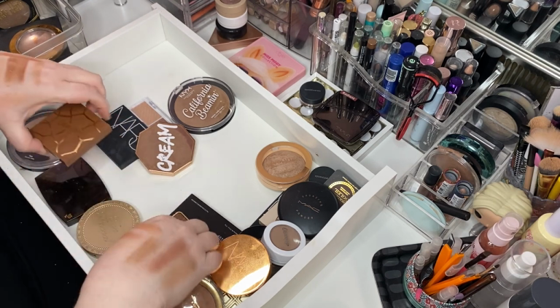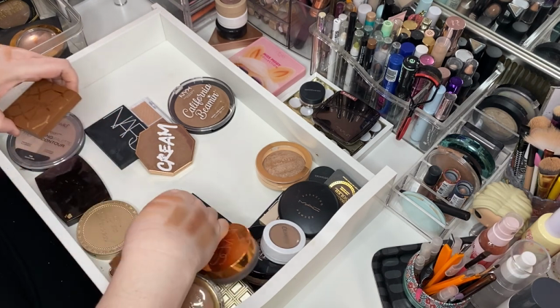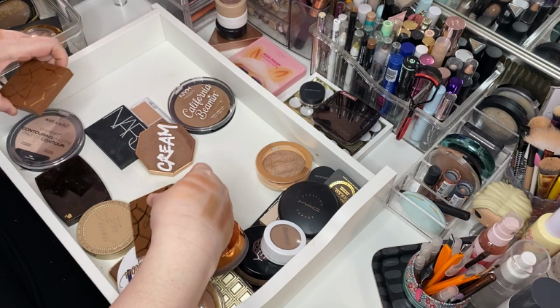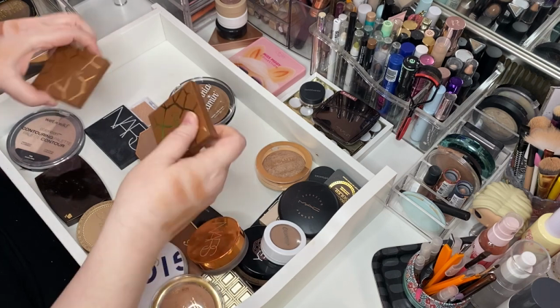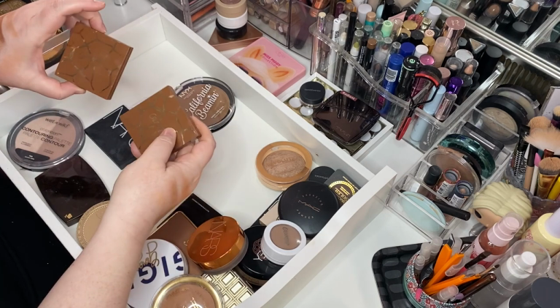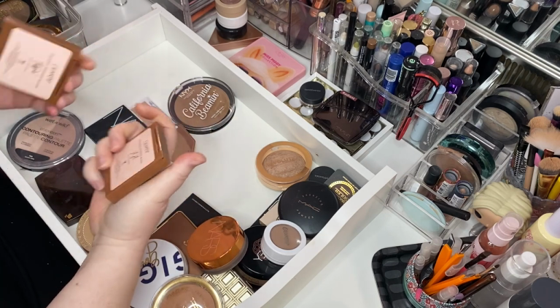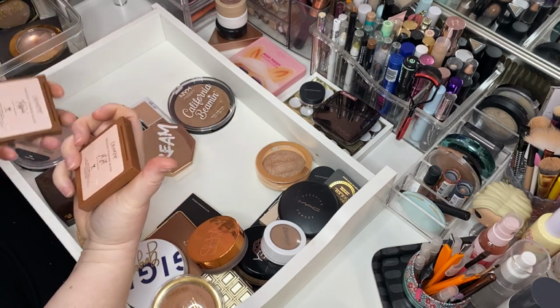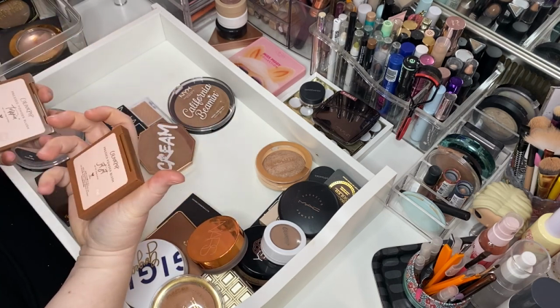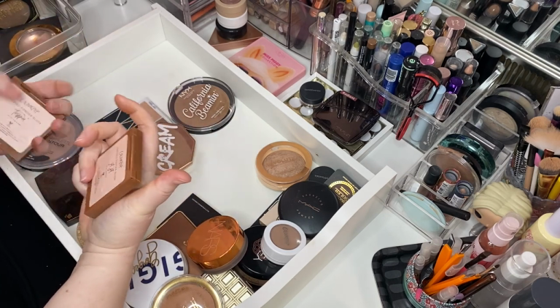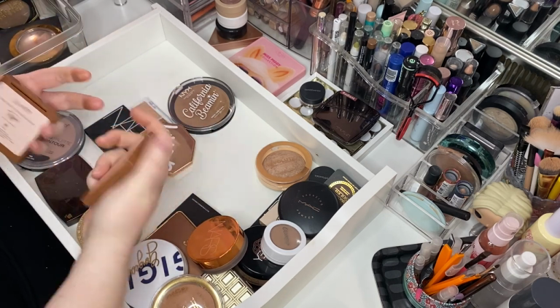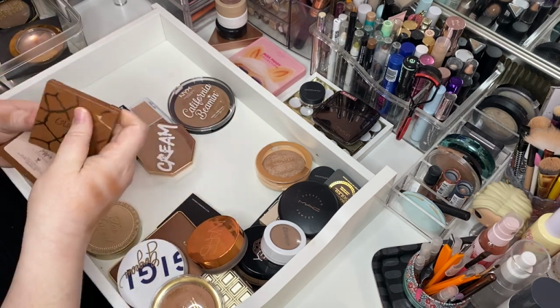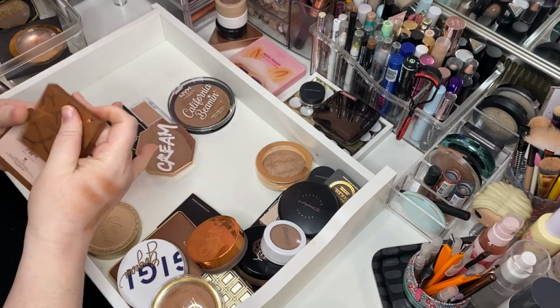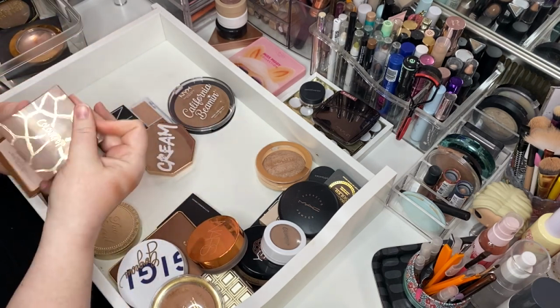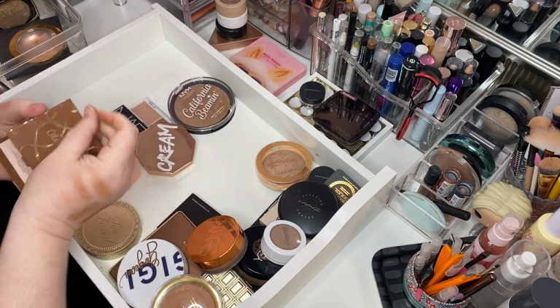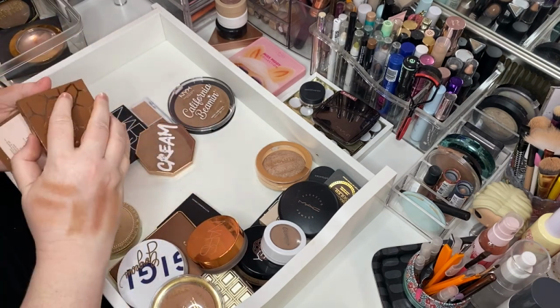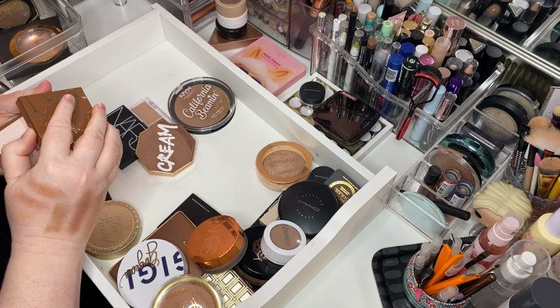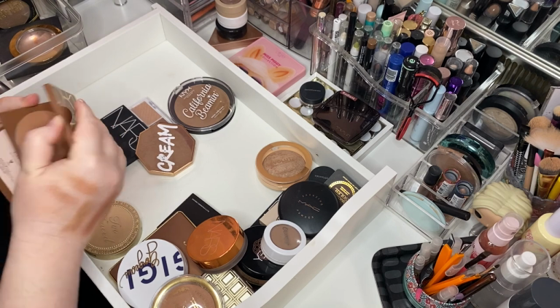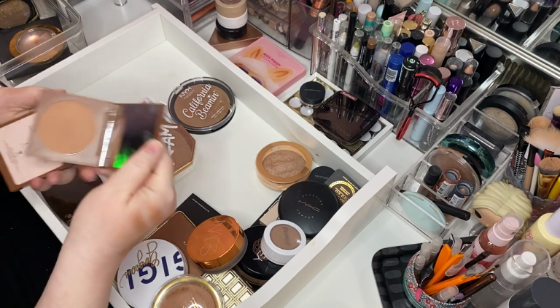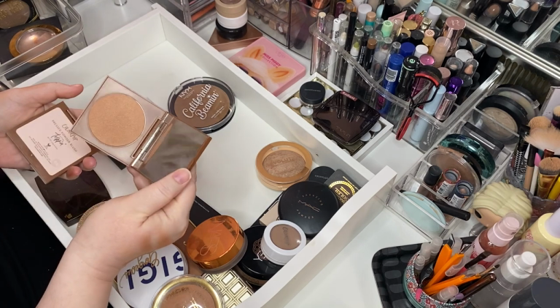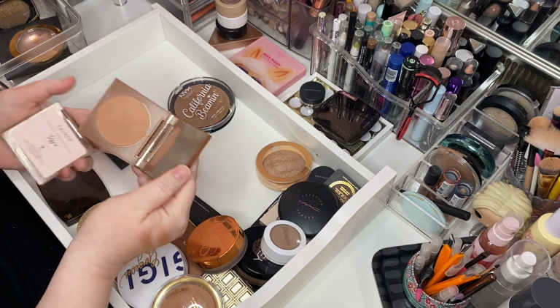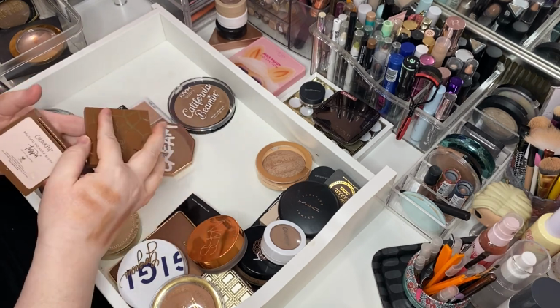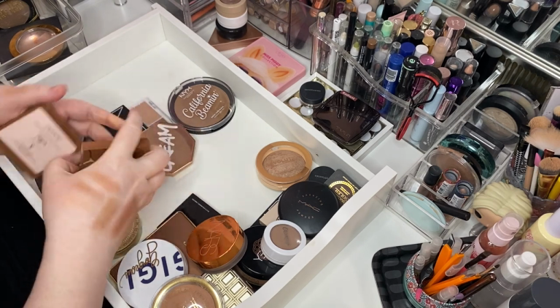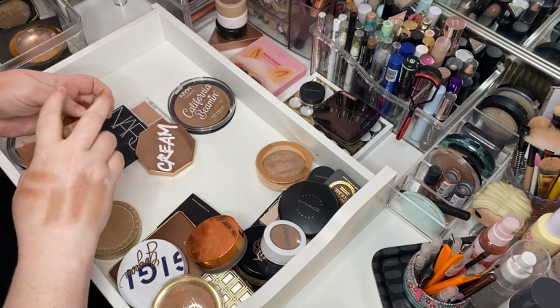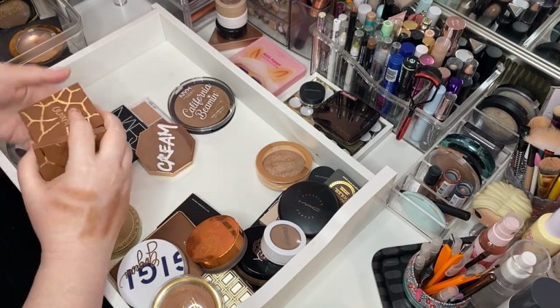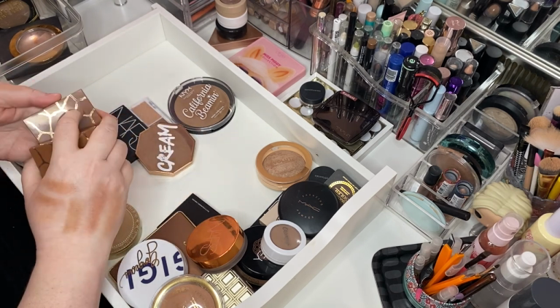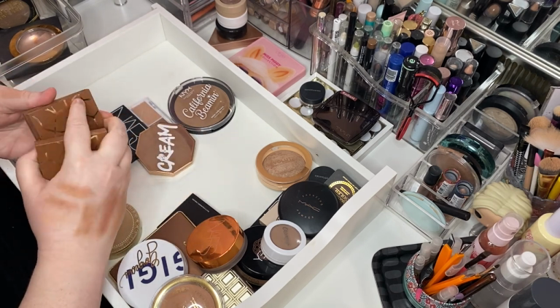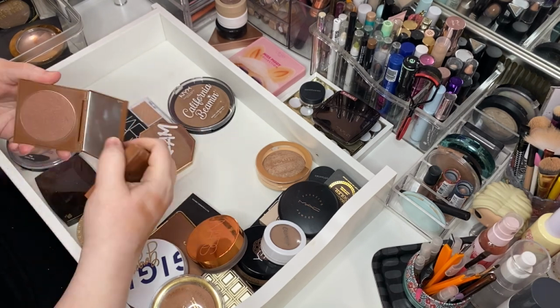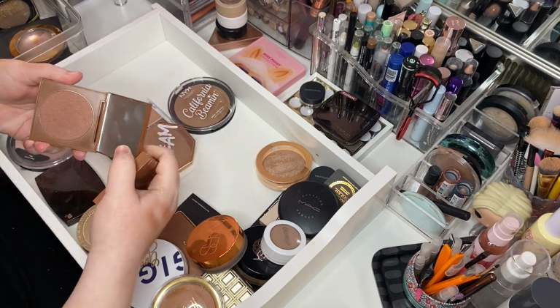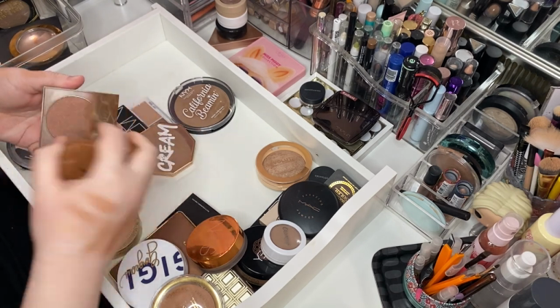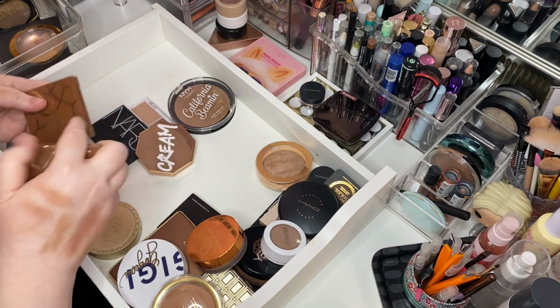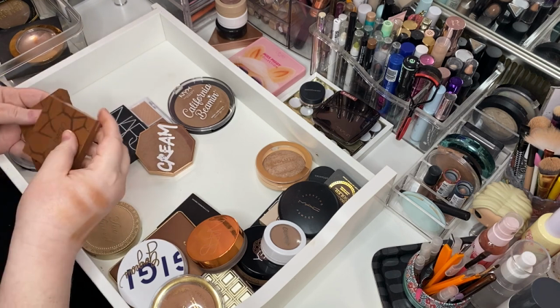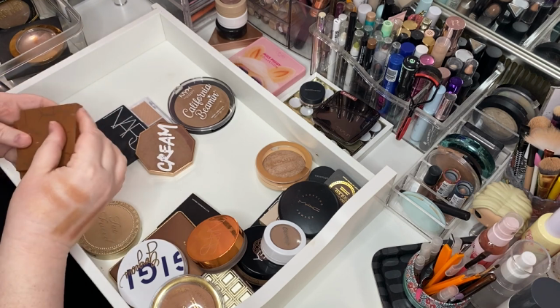I've got a couple of ColourPops here from the Wild Thing Collection — this is Jet Set and Trippin'. Here is Jet Set — beautiful. Trippin' — beautiful. Keeping those.